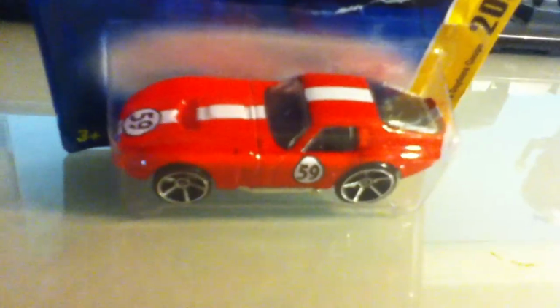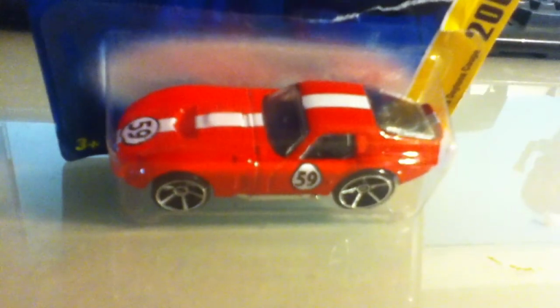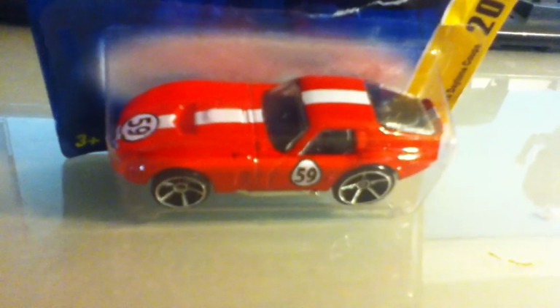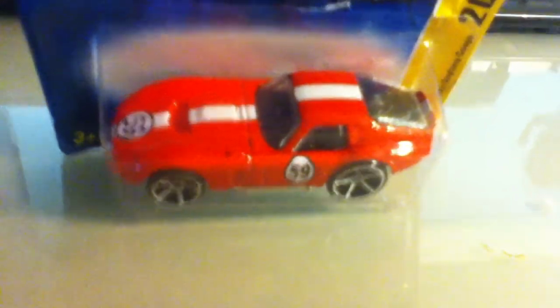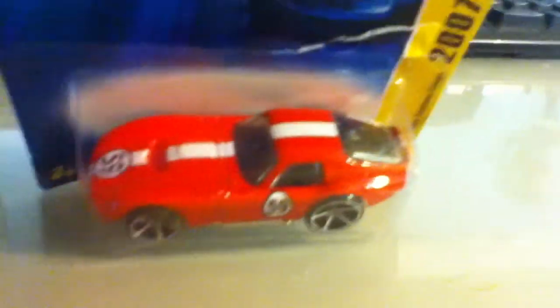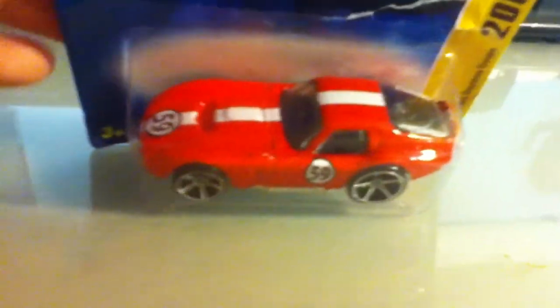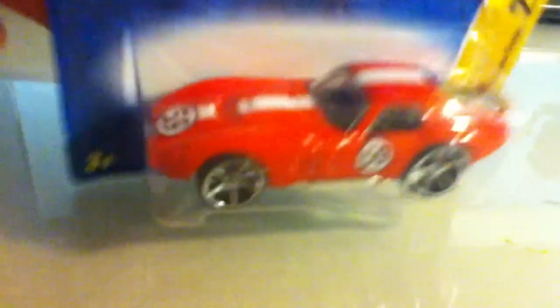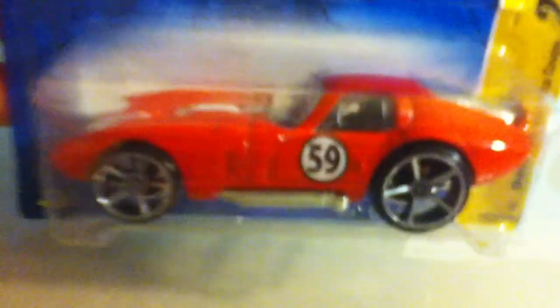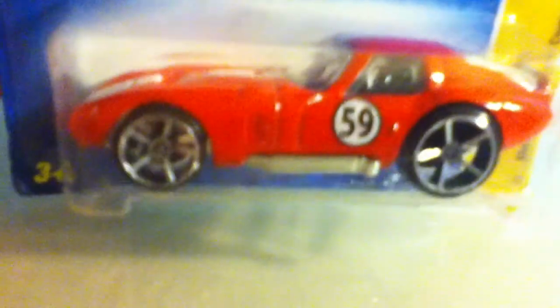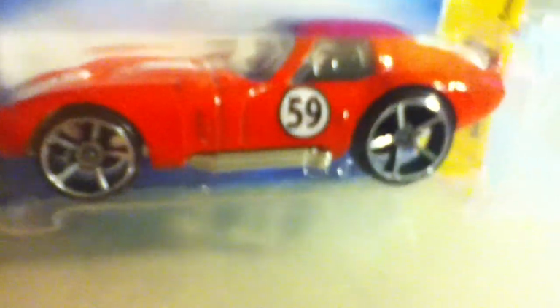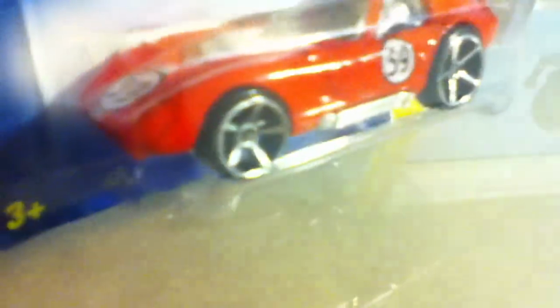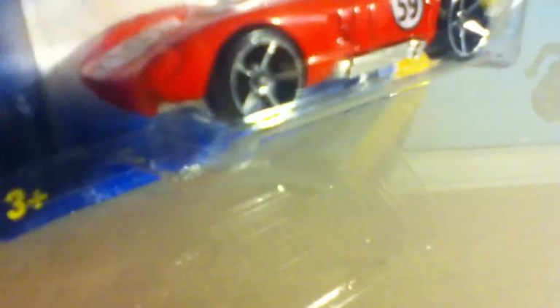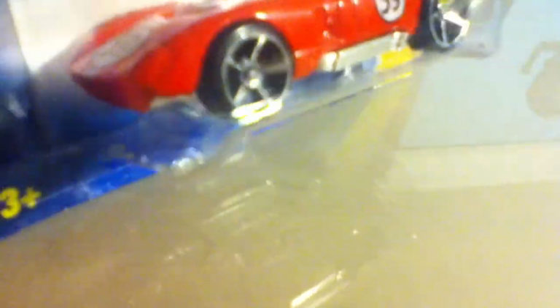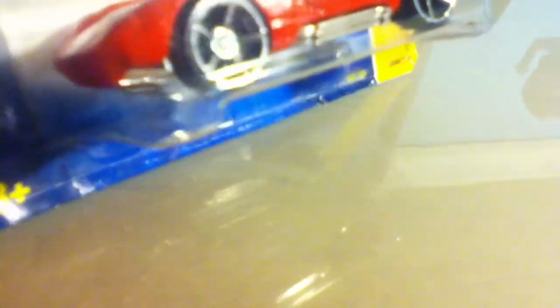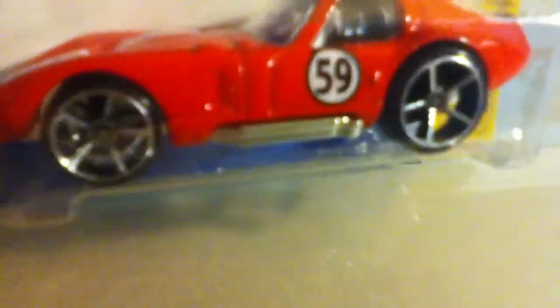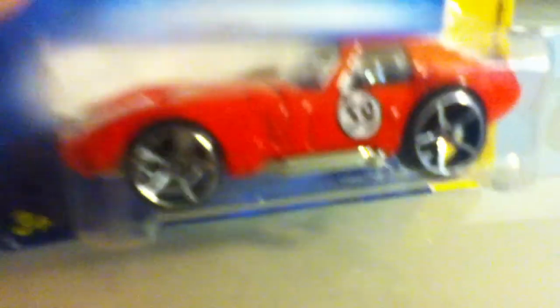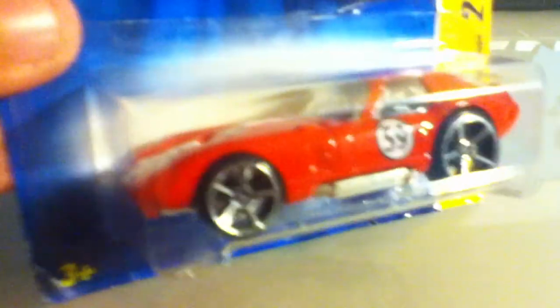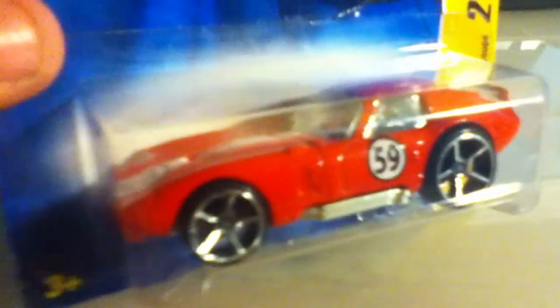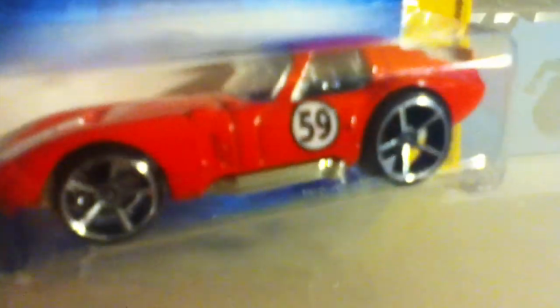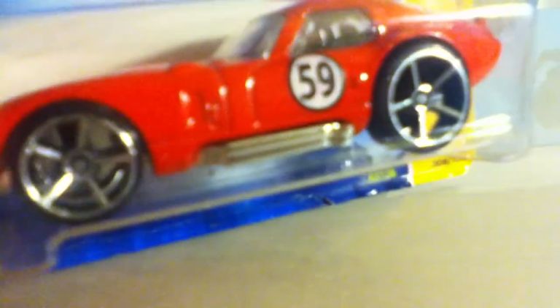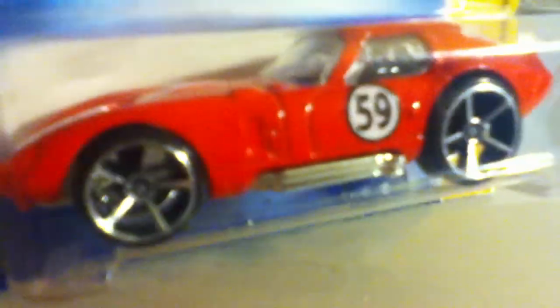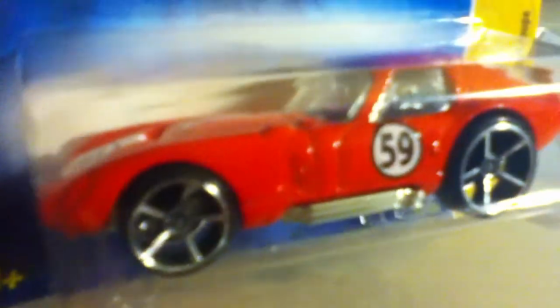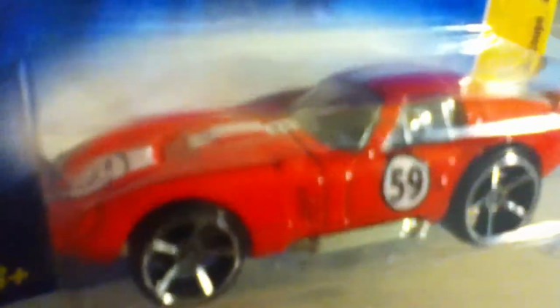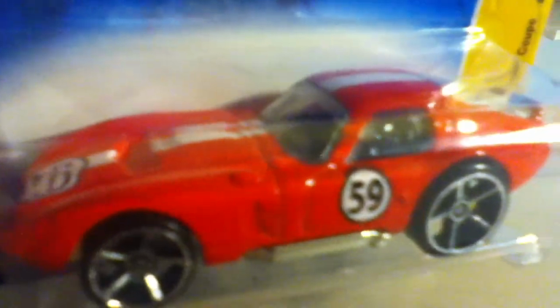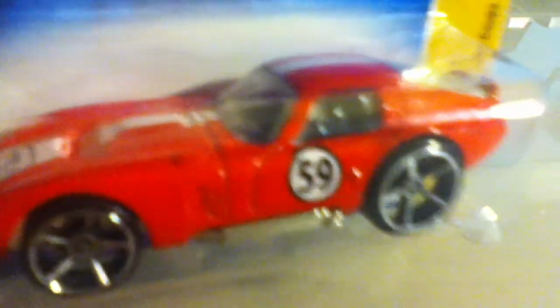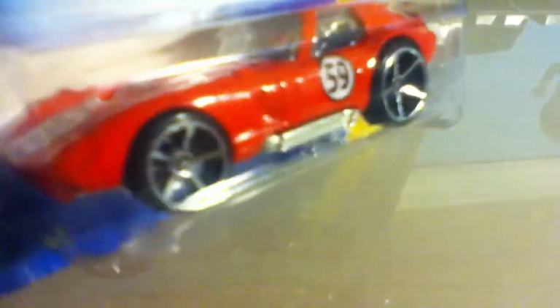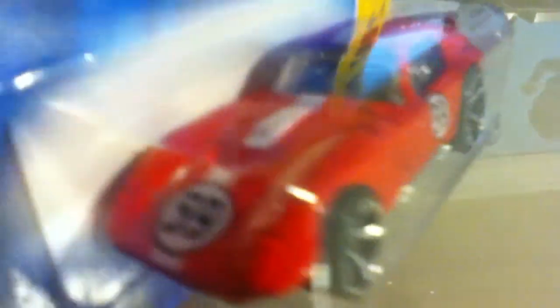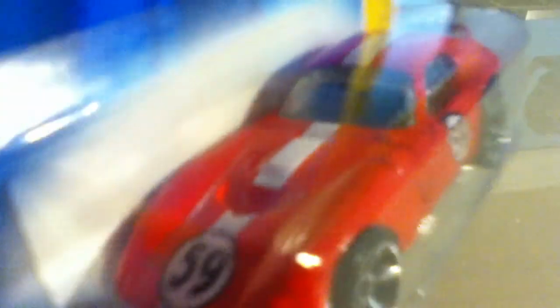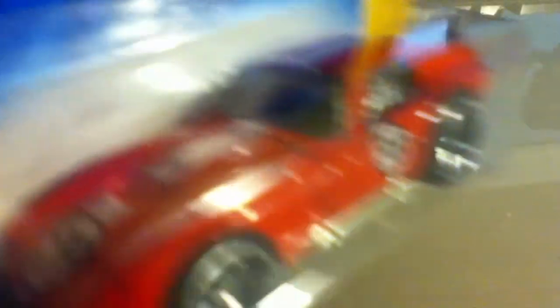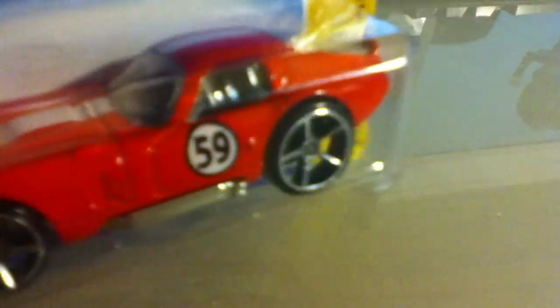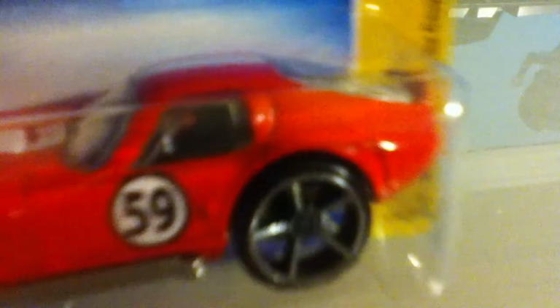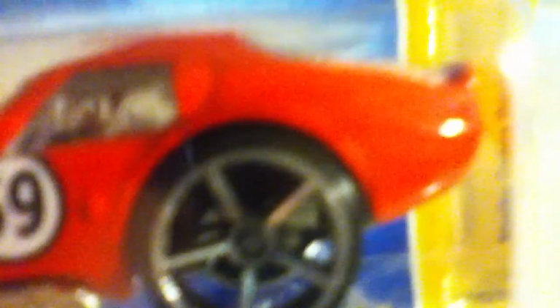Hi, and welcome to Mr. Hot Wheels Garage. First video. We're doing reviews of all my Hot Wheels cars by Mattel. Best toy cars out there.